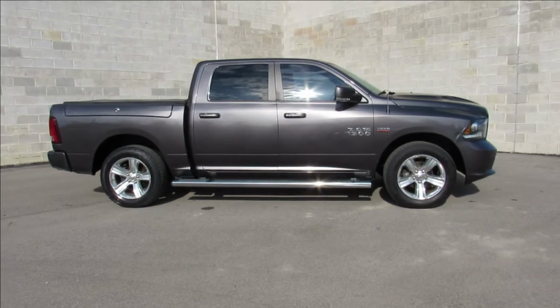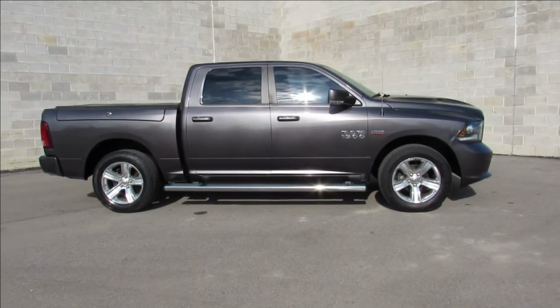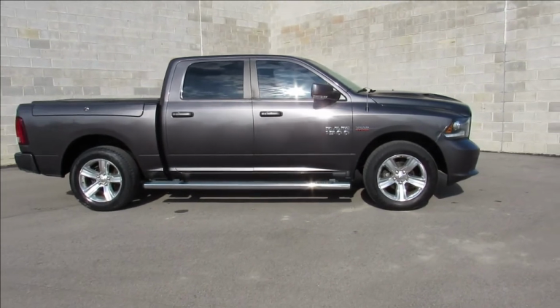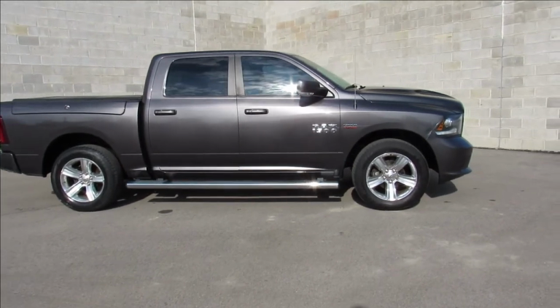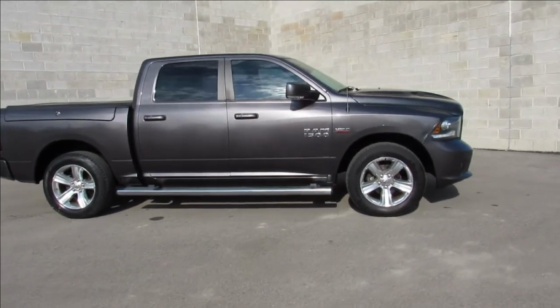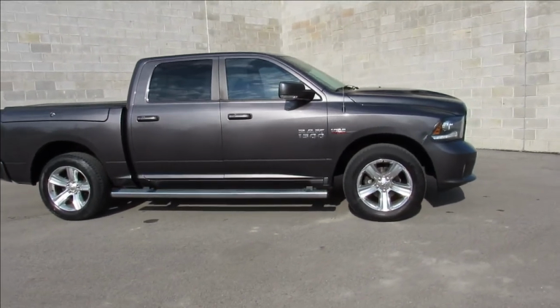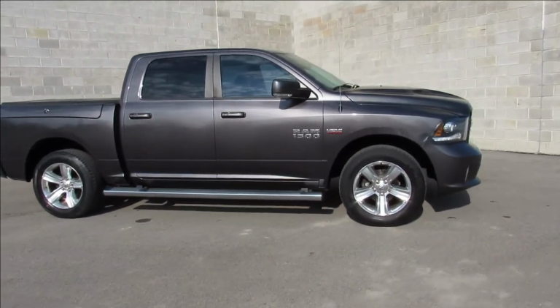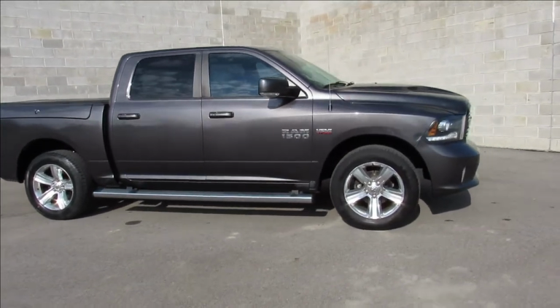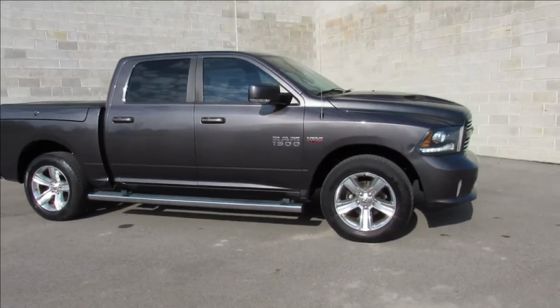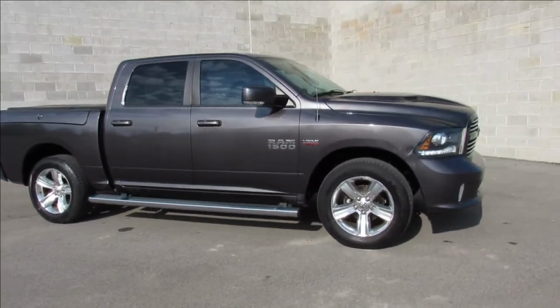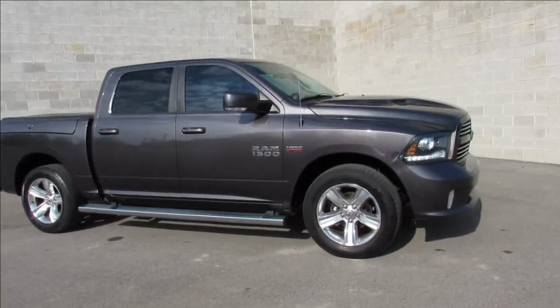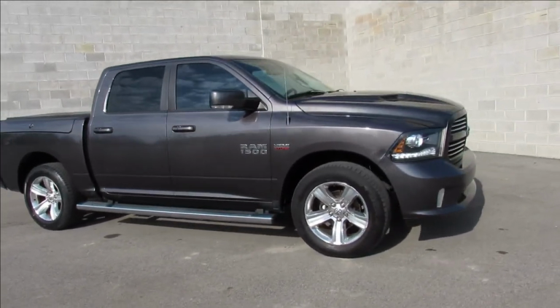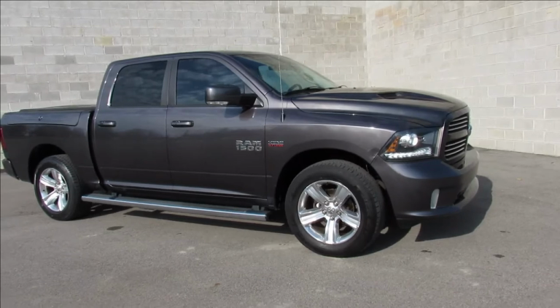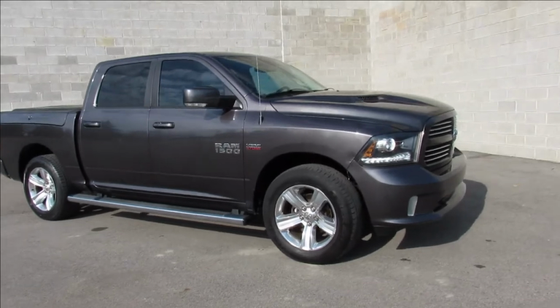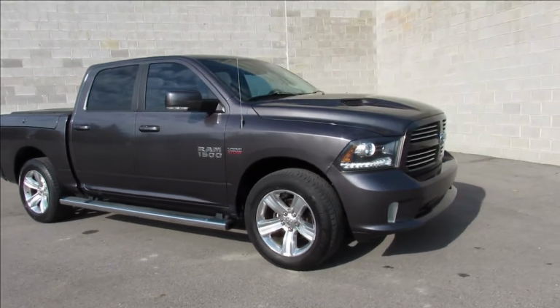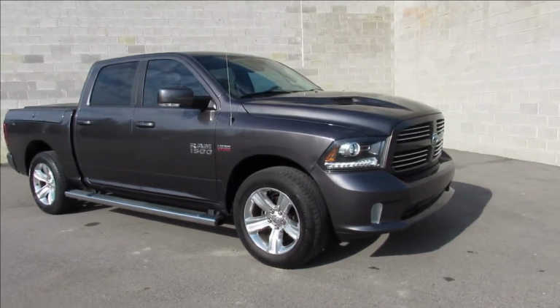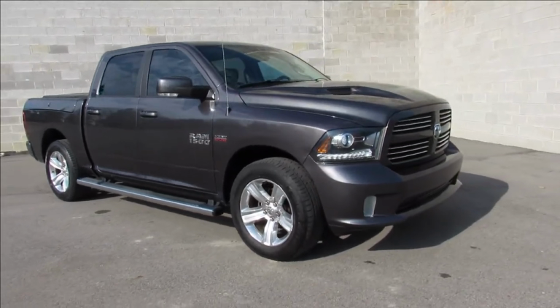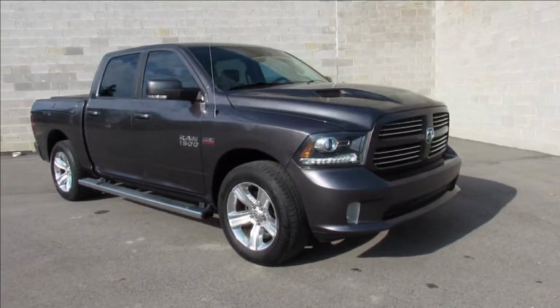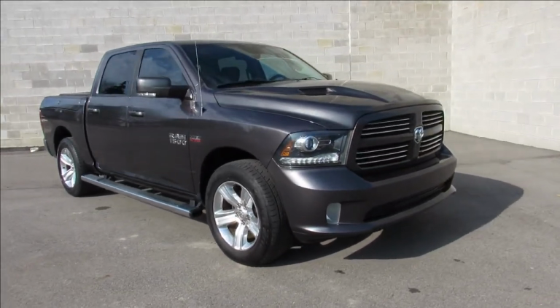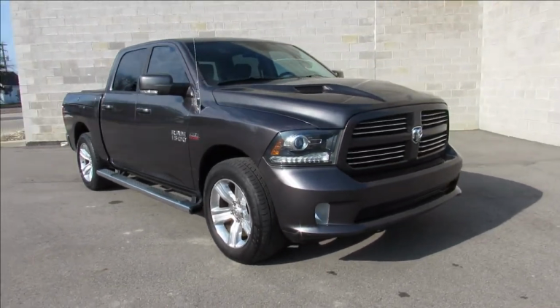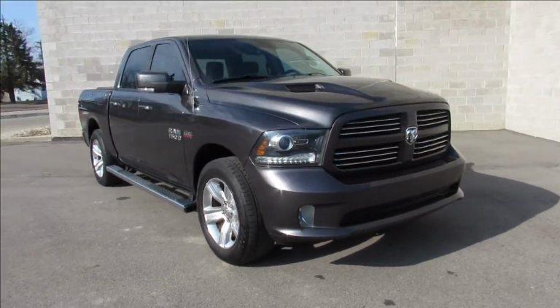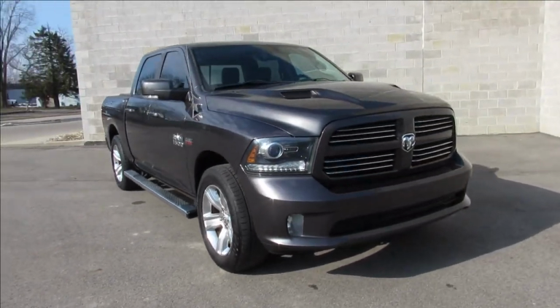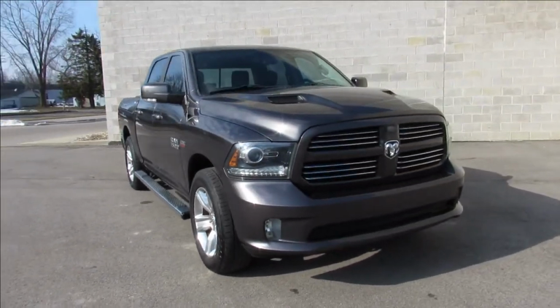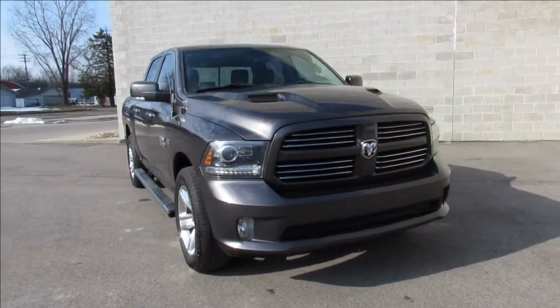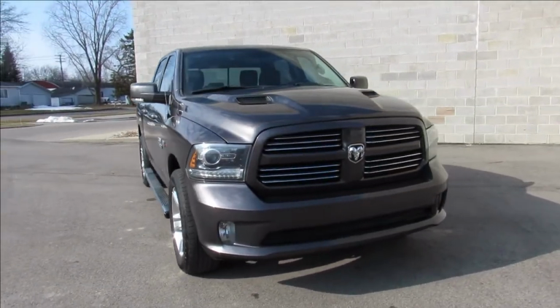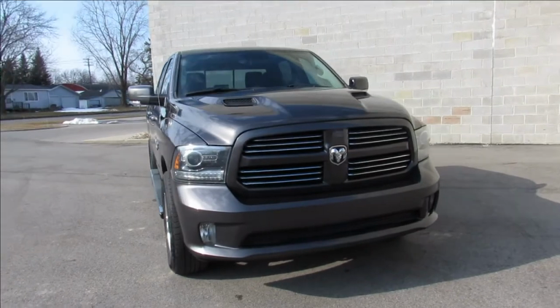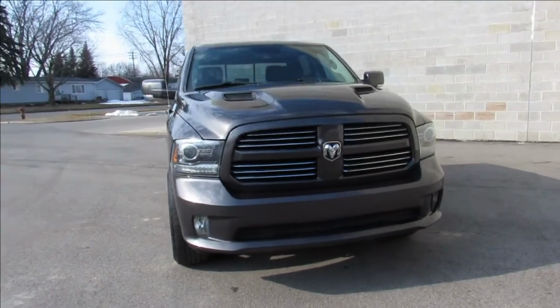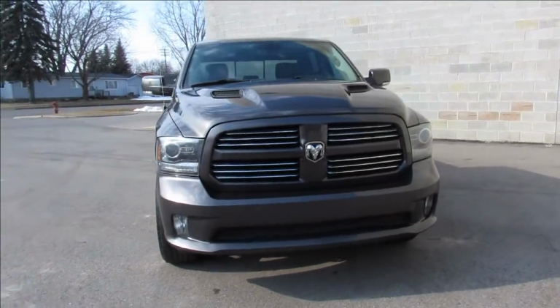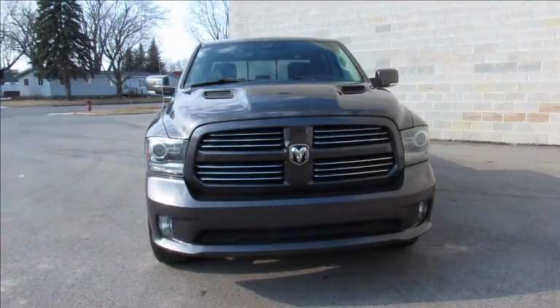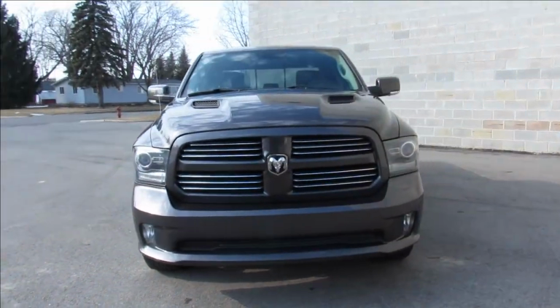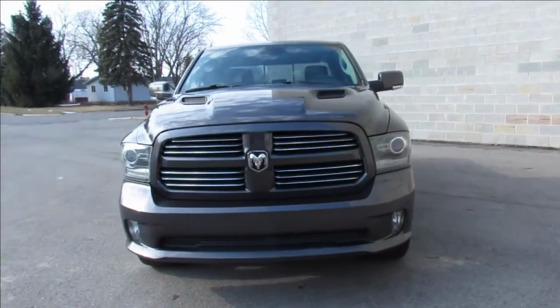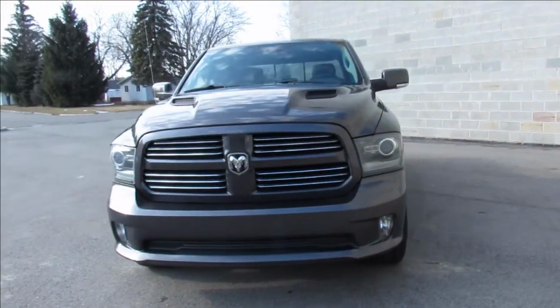Hey guys, it's Approval Powersports doing some videos on a couple of used vehicles we have. This one is a 2014 Dodge Ram Quad 1500. It's a sport edition, it's a 4x4, and it has a 5.7 Hemi in it.